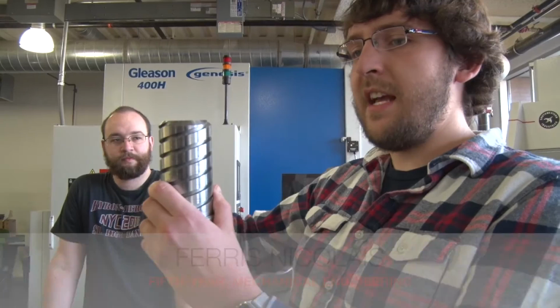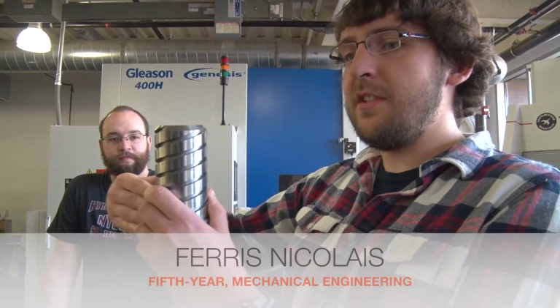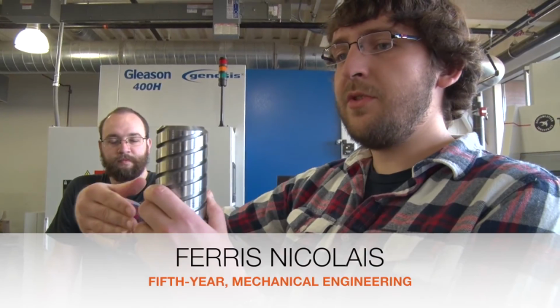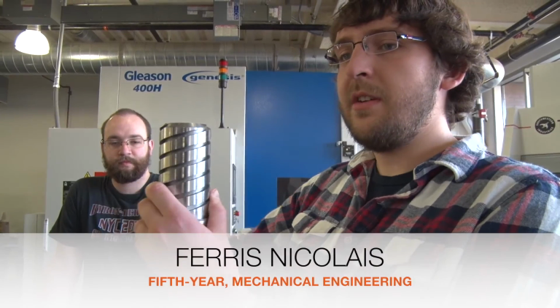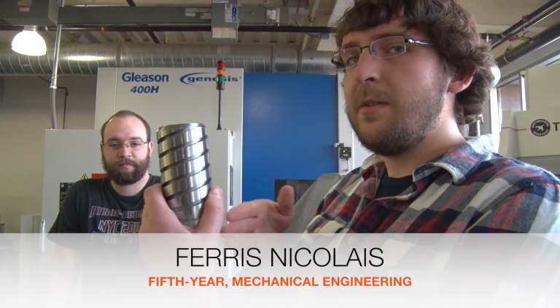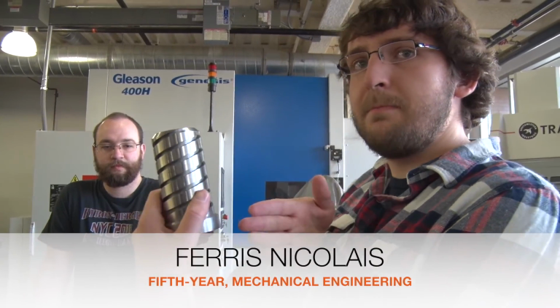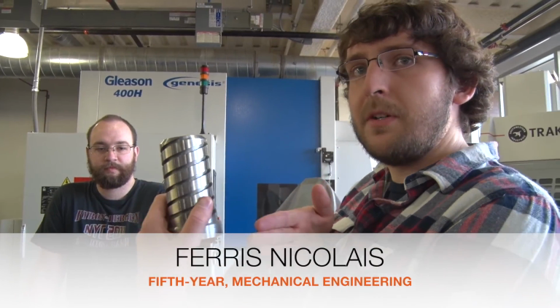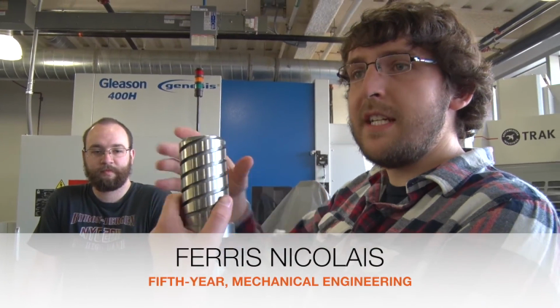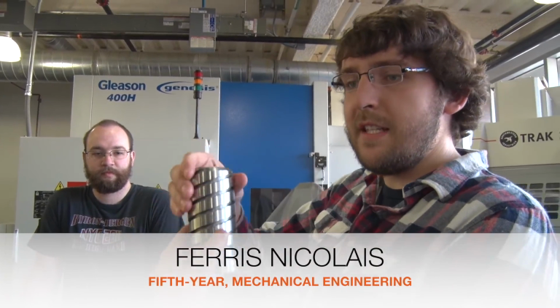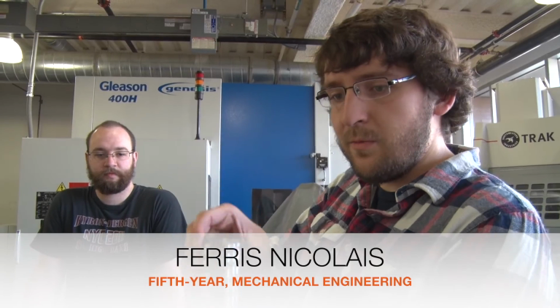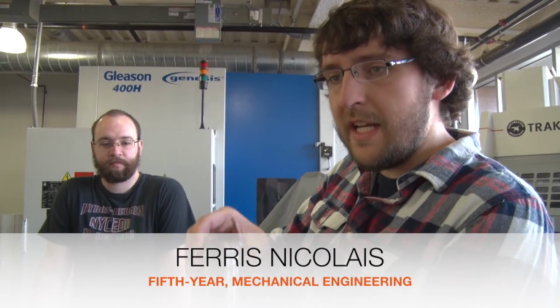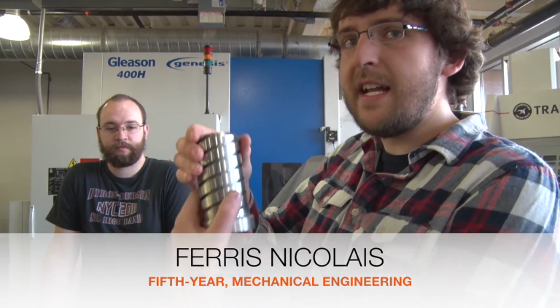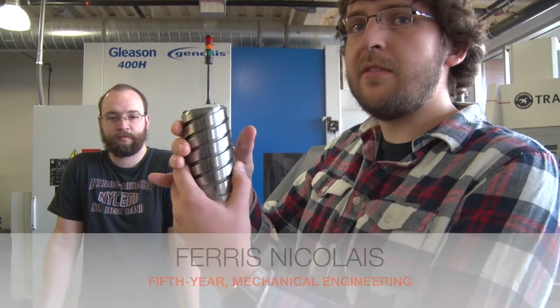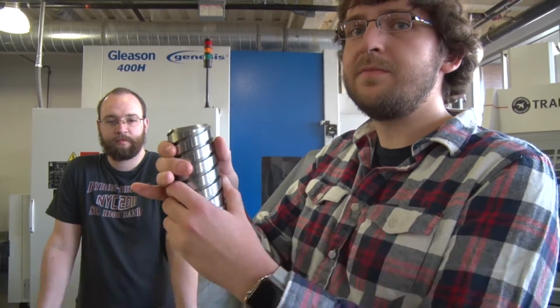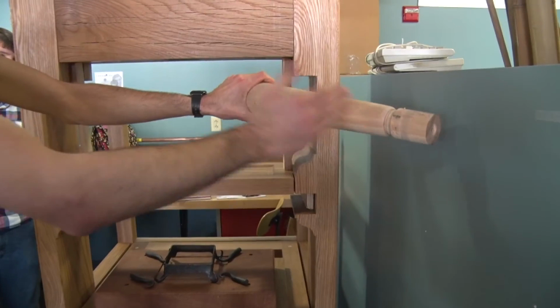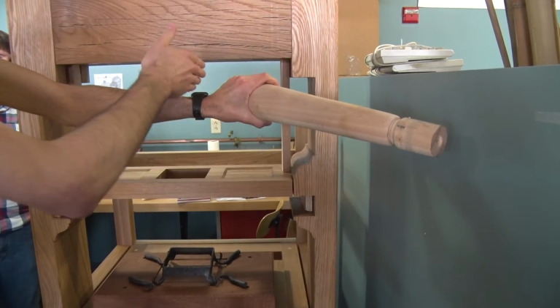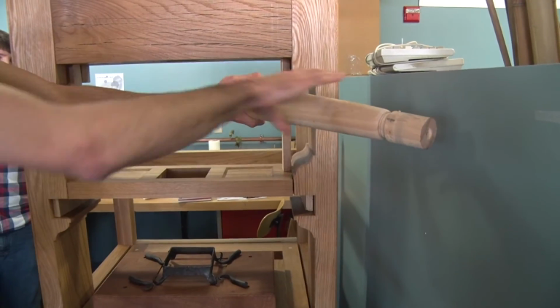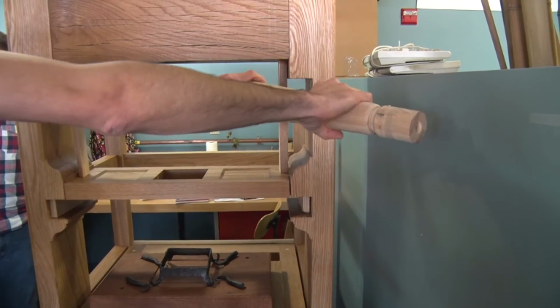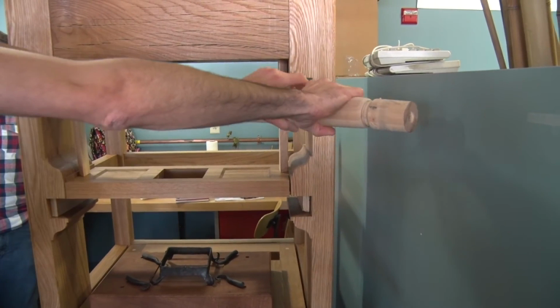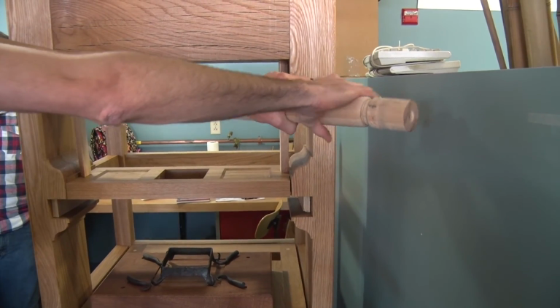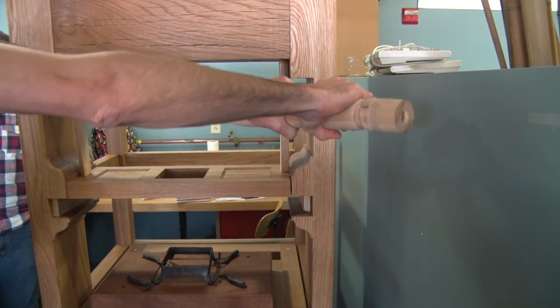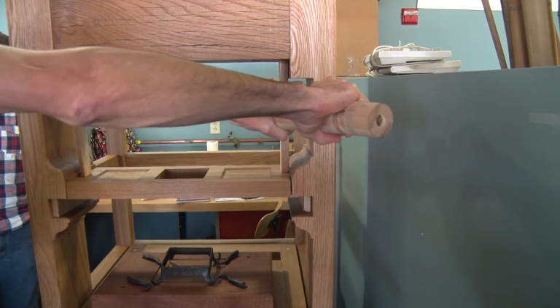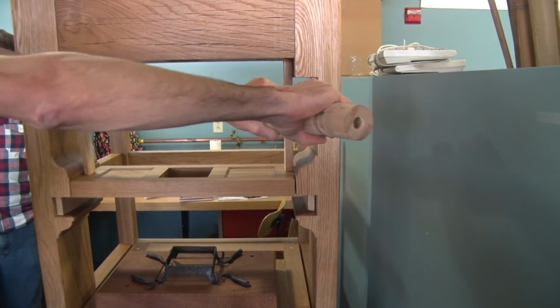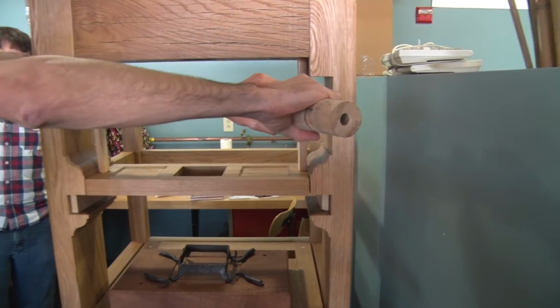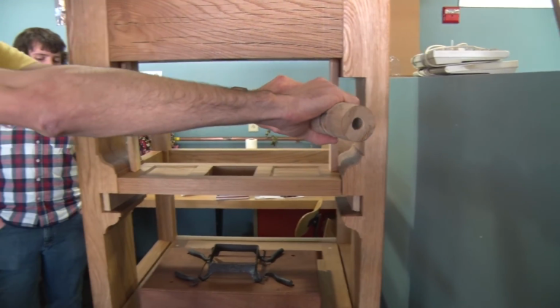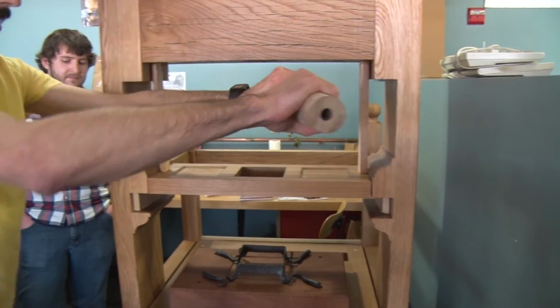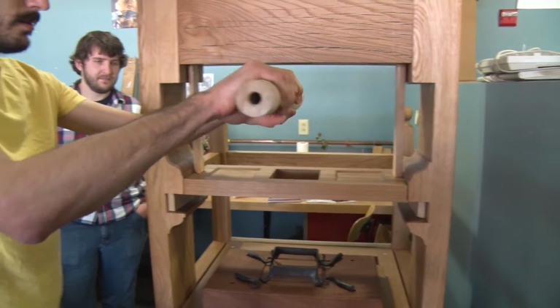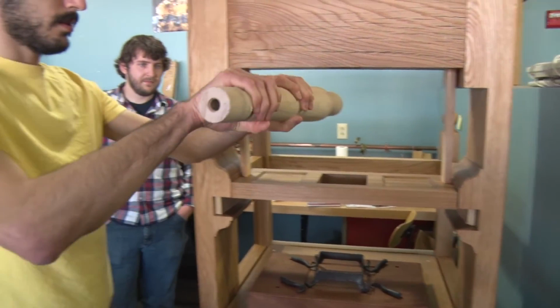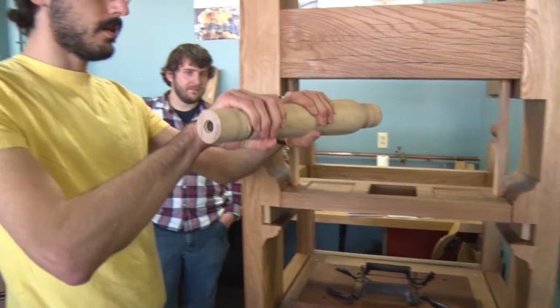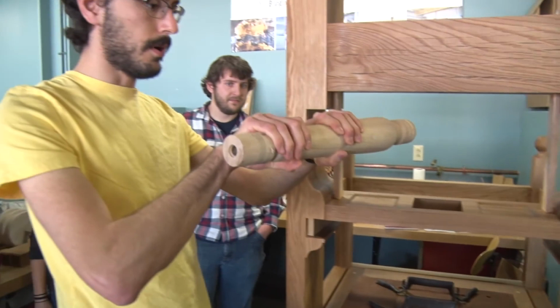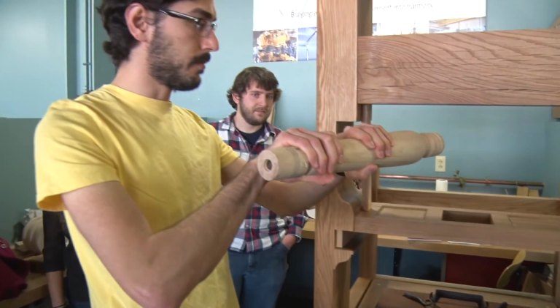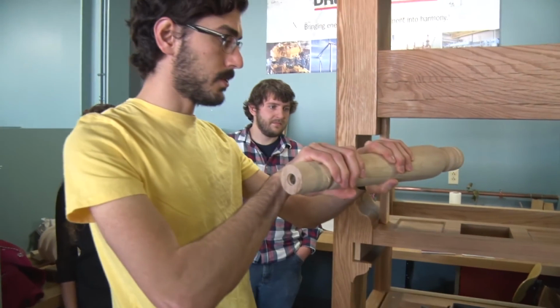As the user pulls this, this rotates down, hits the platen pan, and that actuates the actual press, making the impression.